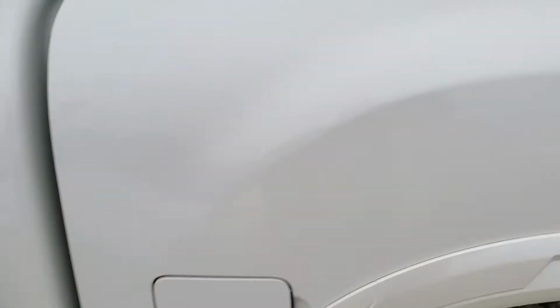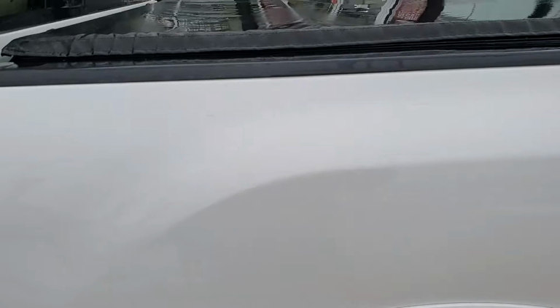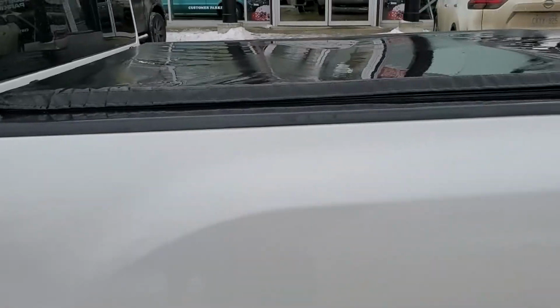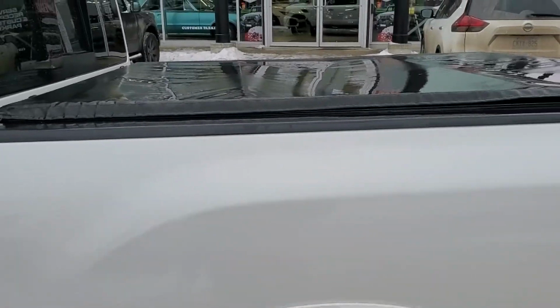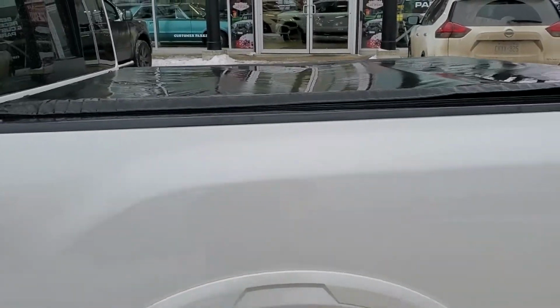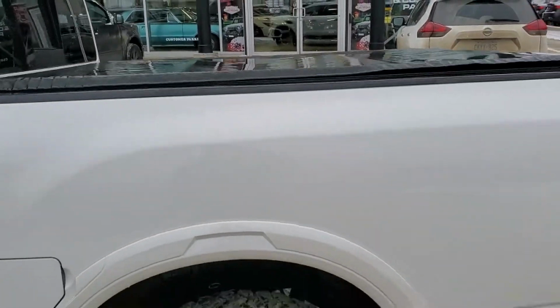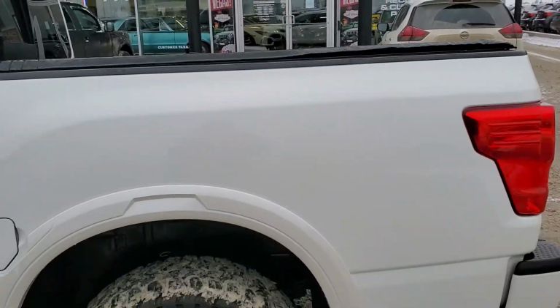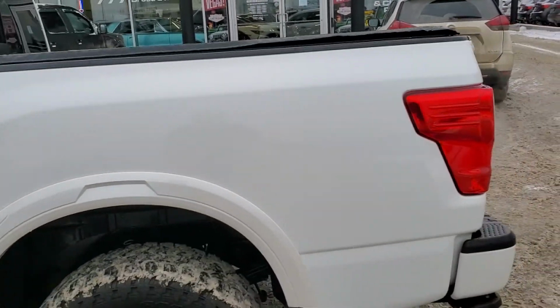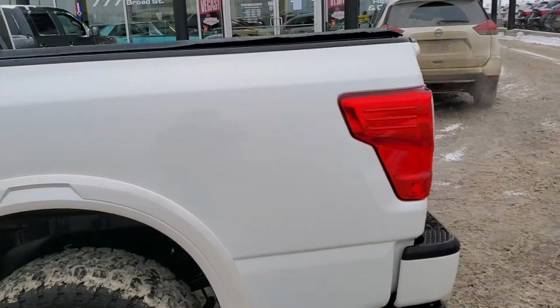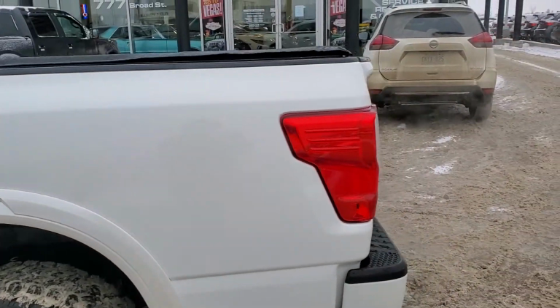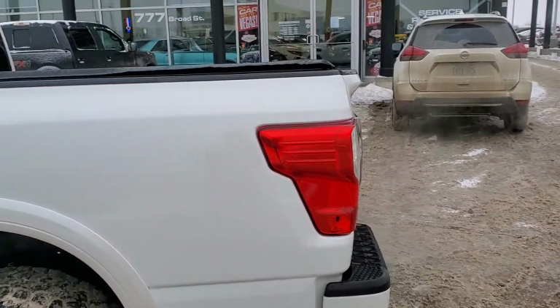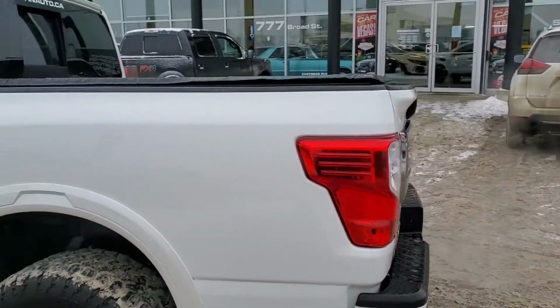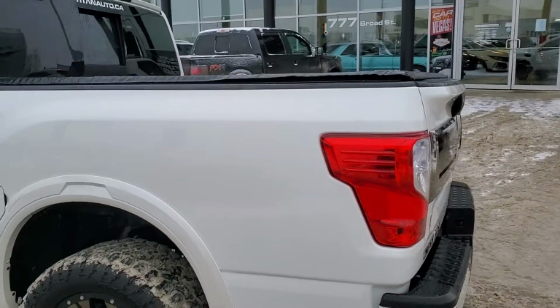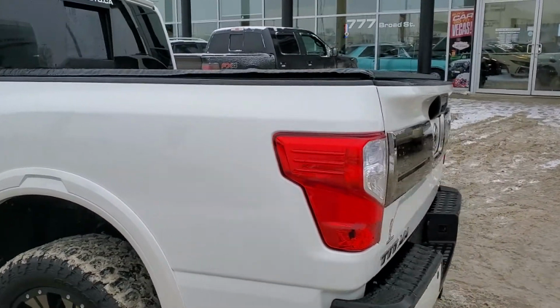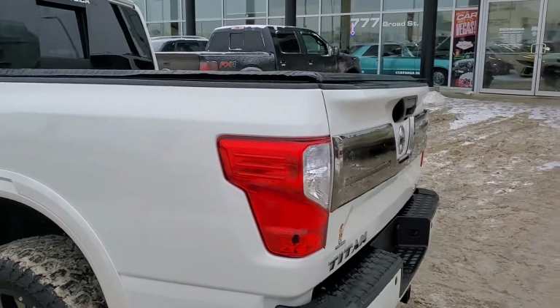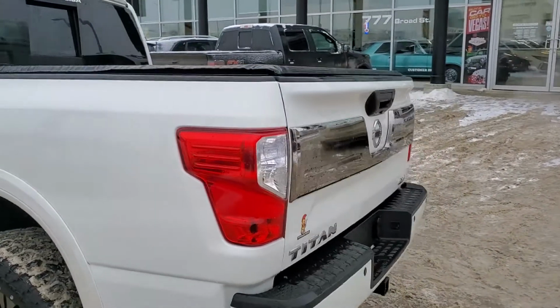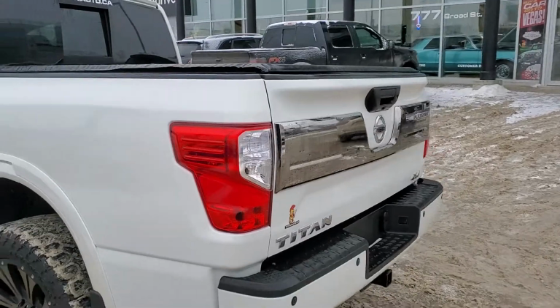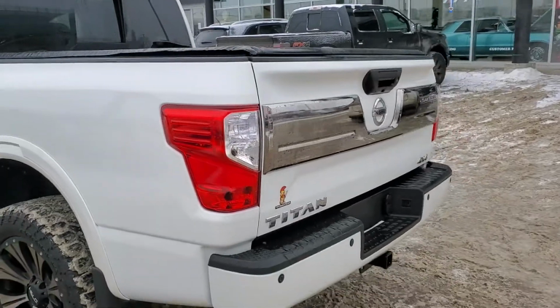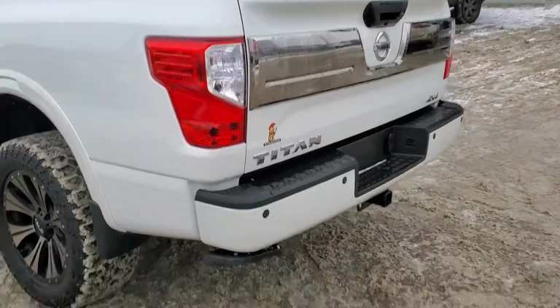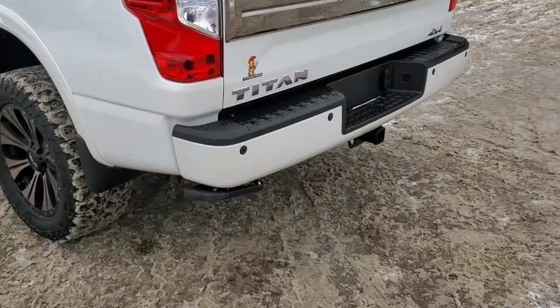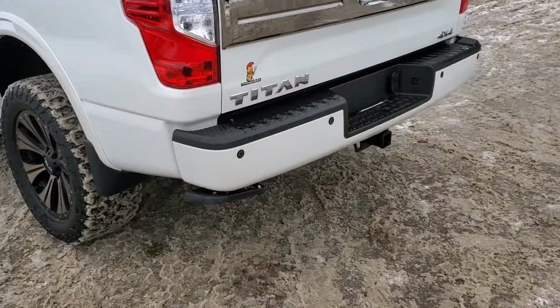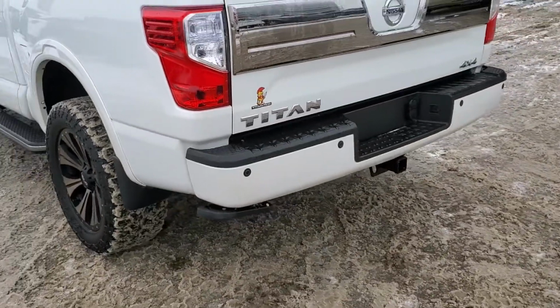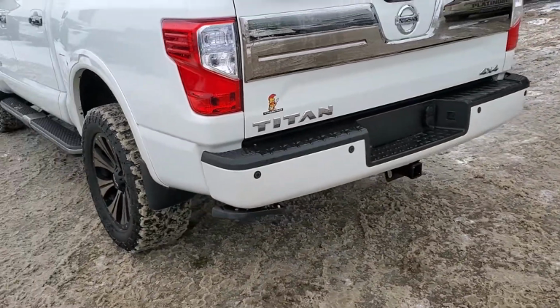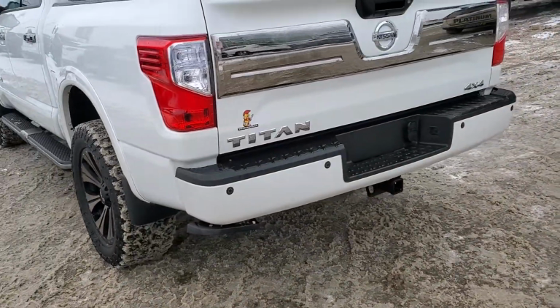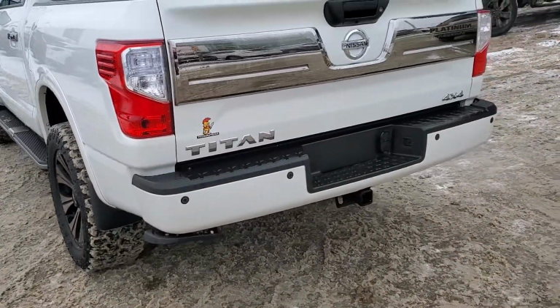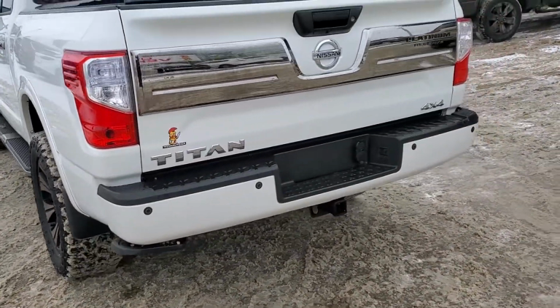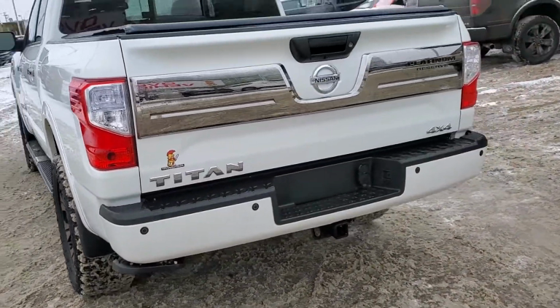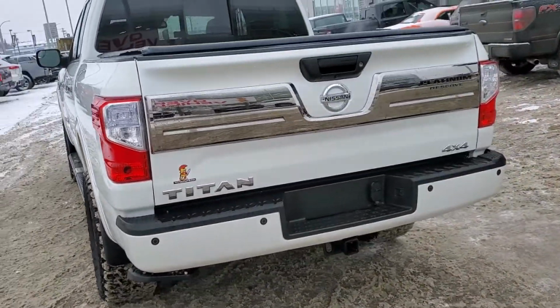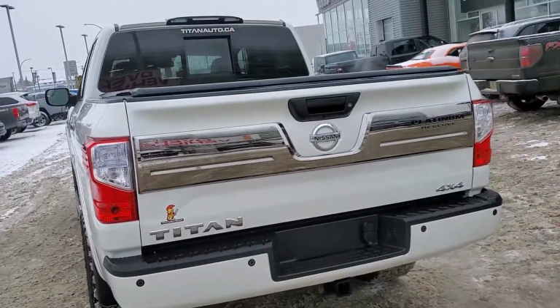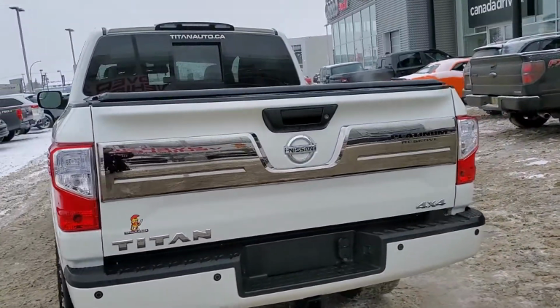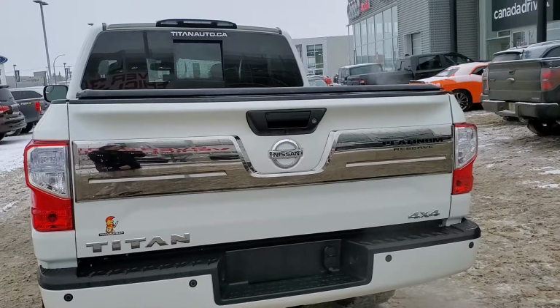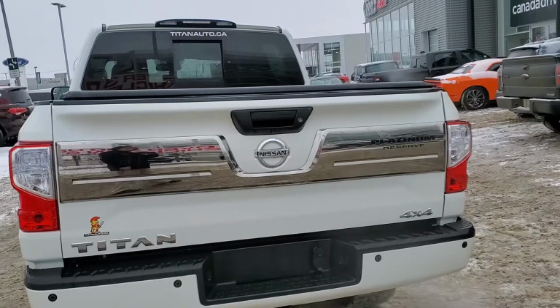This truck also comes with the full tonneau cover. When you come around to the rear of this truck you also have the extra little step, the trailer tow haul package, and the high-mounted backup camera.